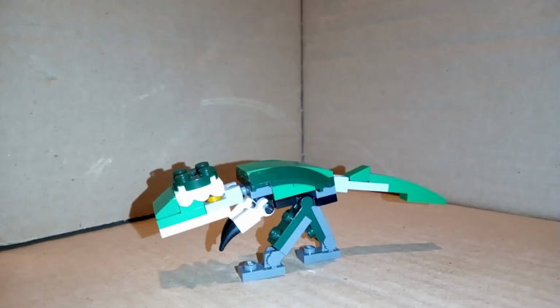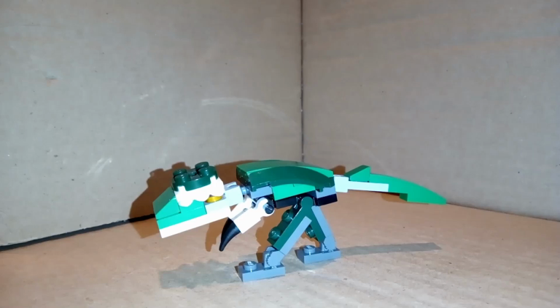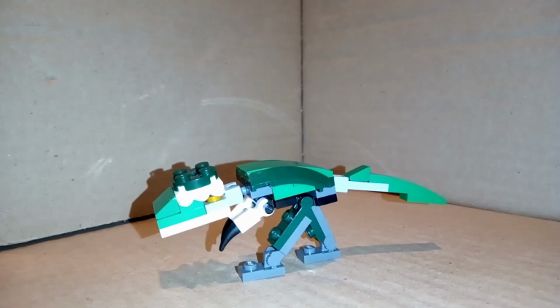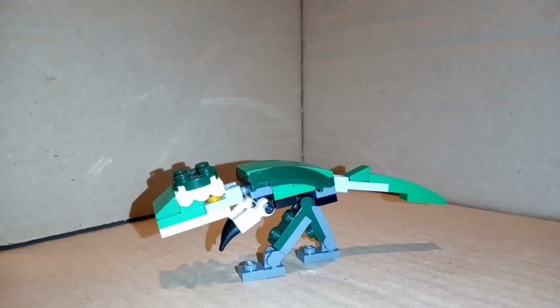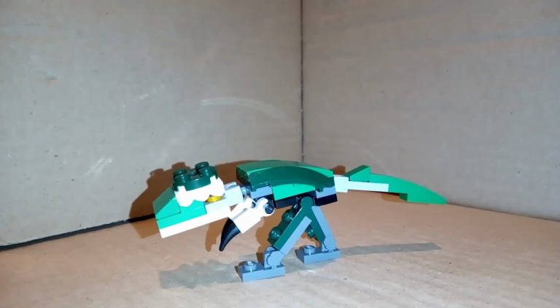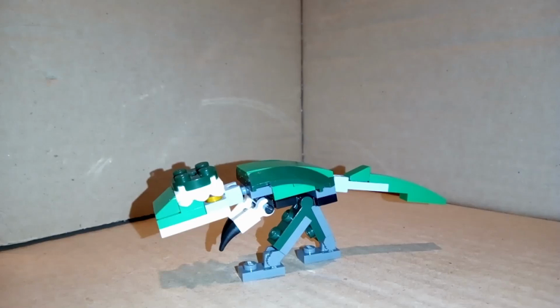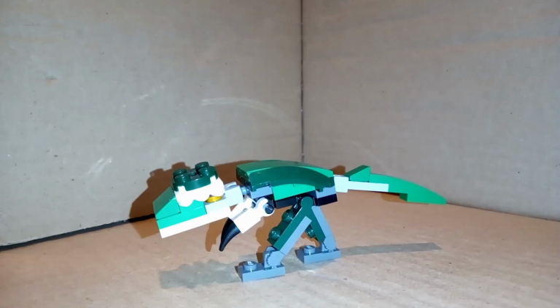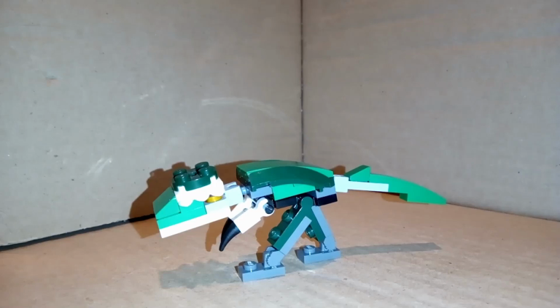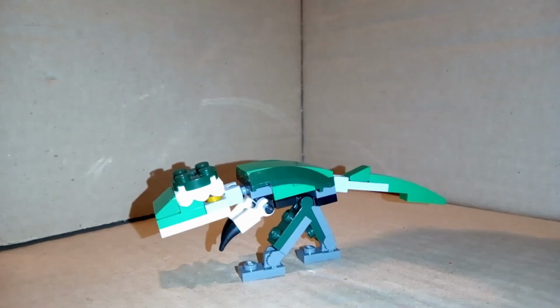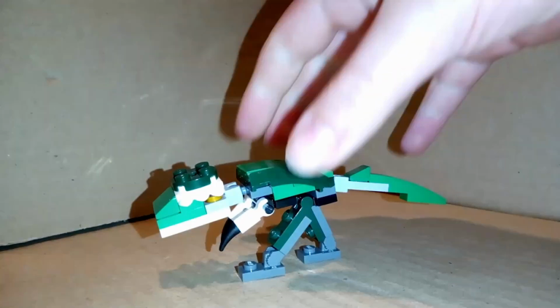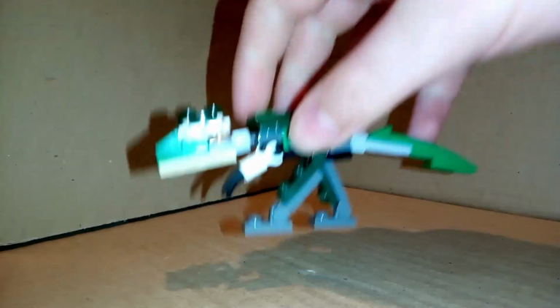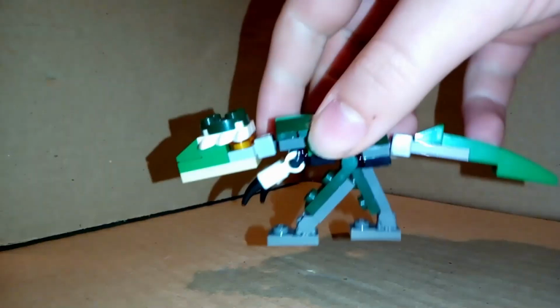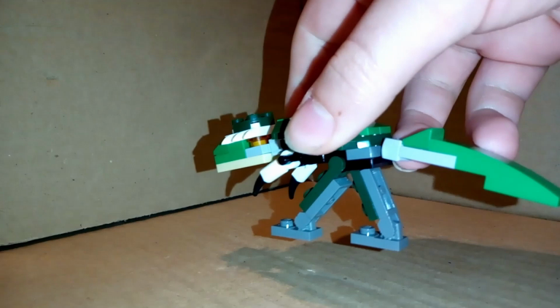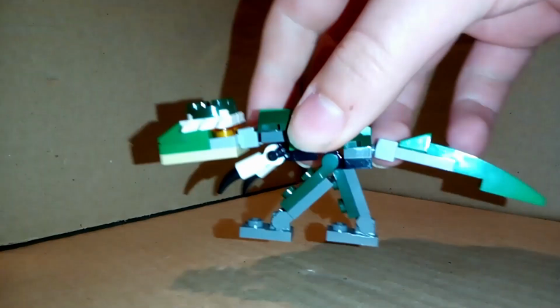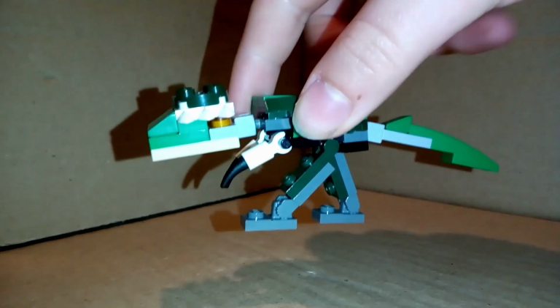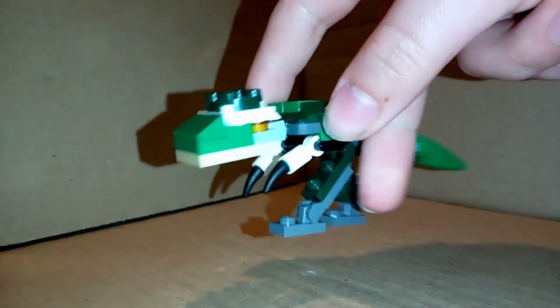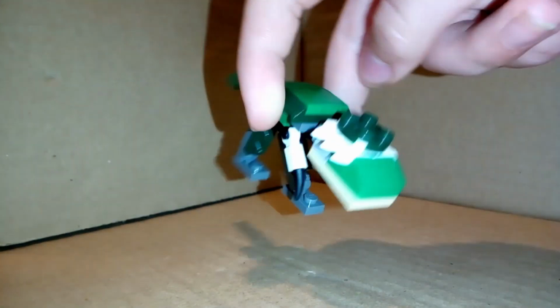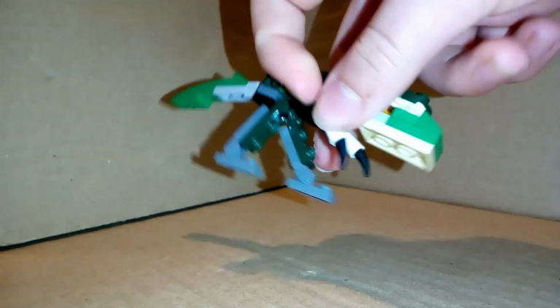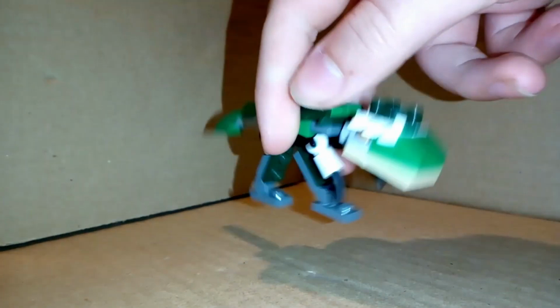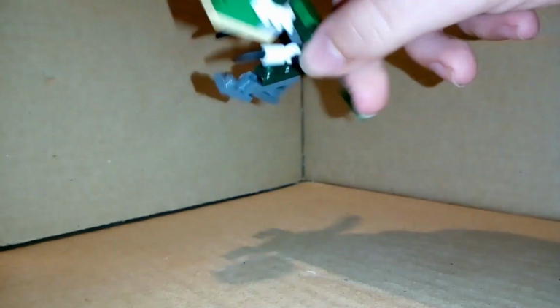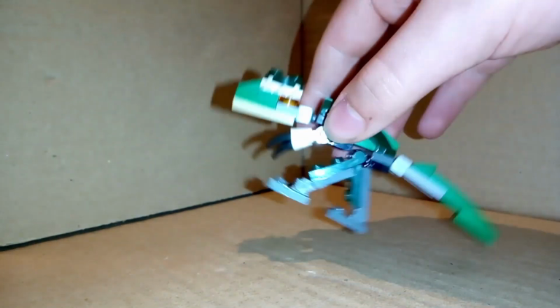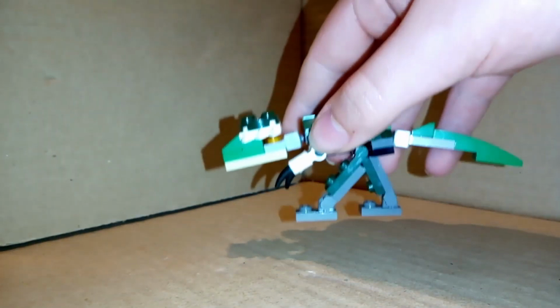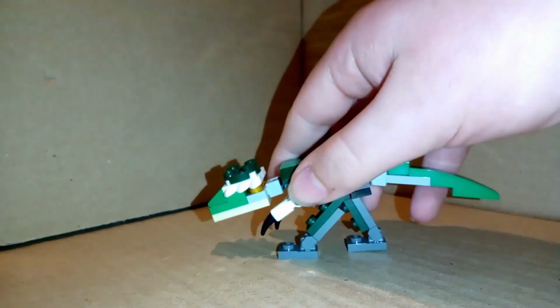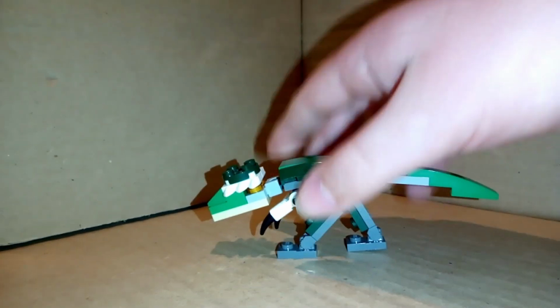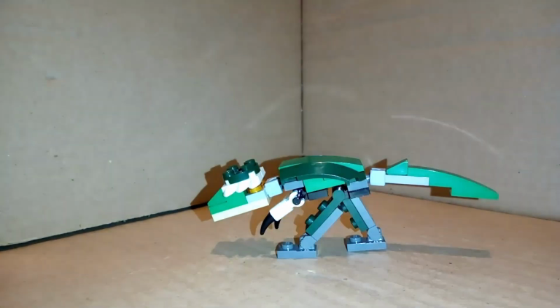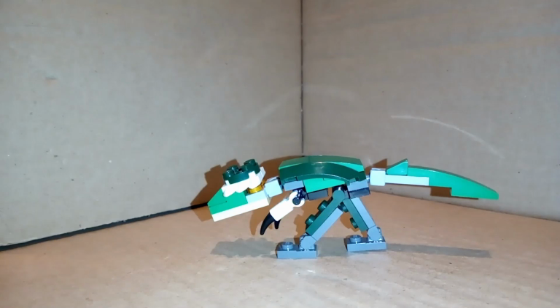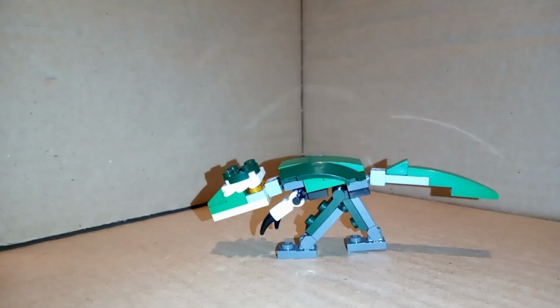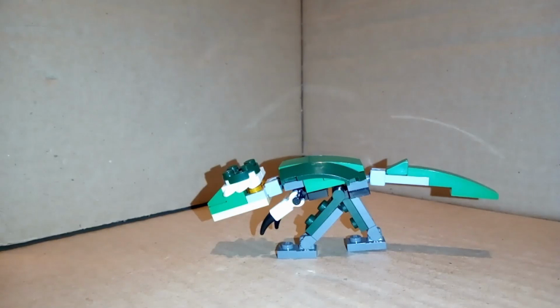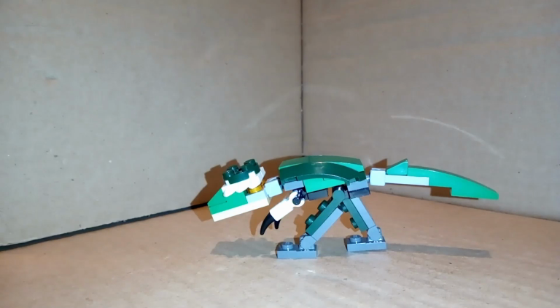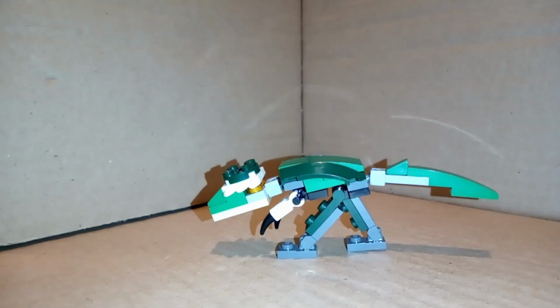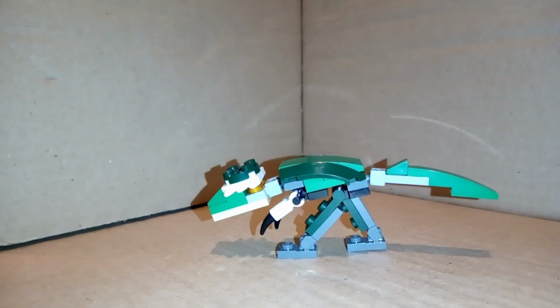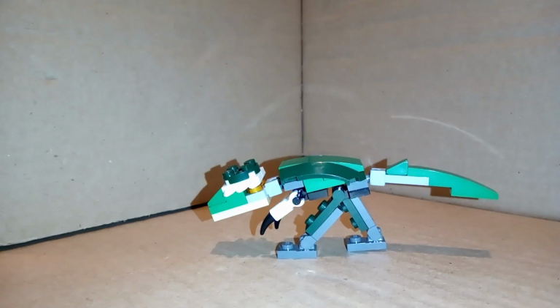Hello everyone. Today I'm going to be doing instructions on my custom Lego Creator 3-in-1 Mighty Dinosaur, Pachycephalosaurus. So let's just get straight into the build.